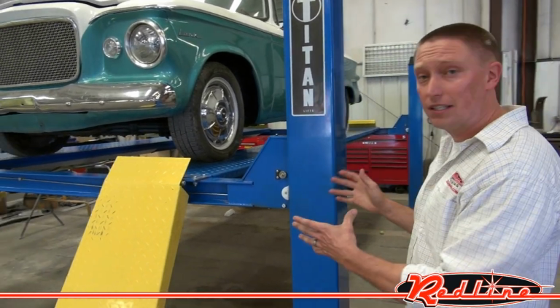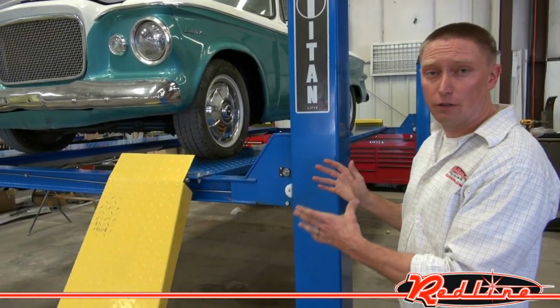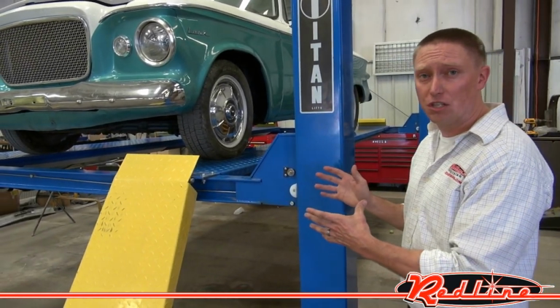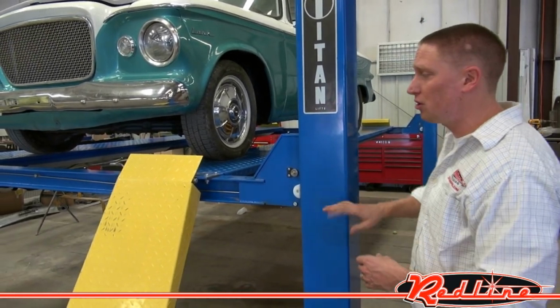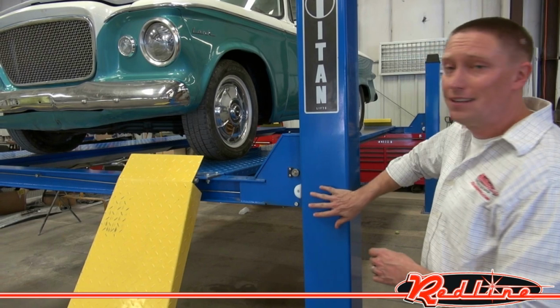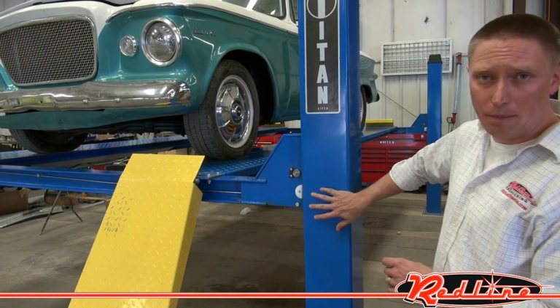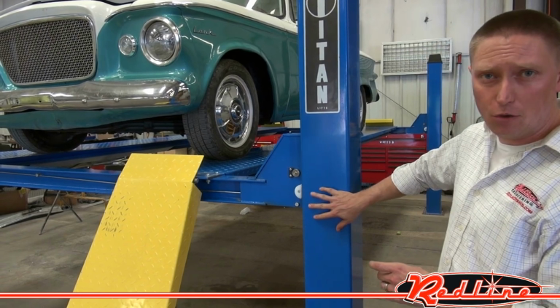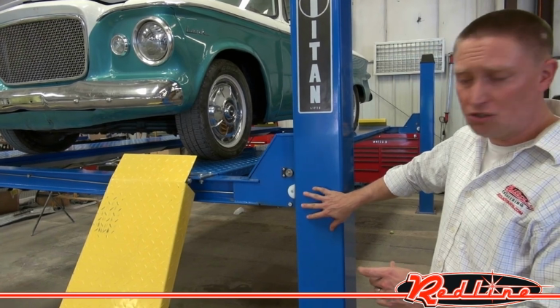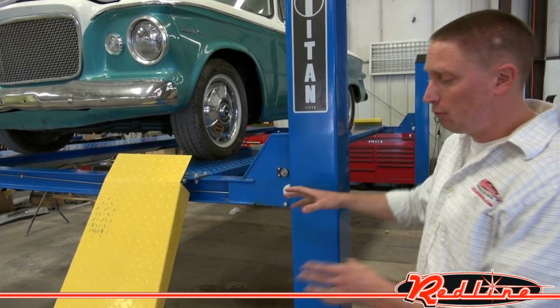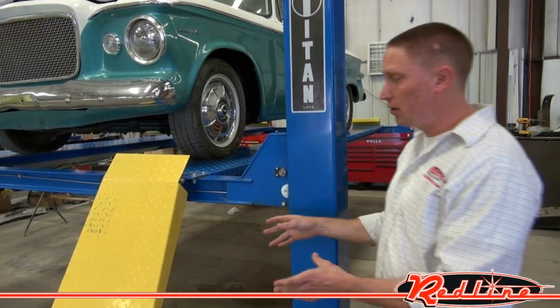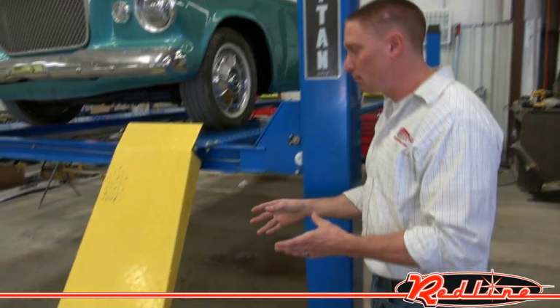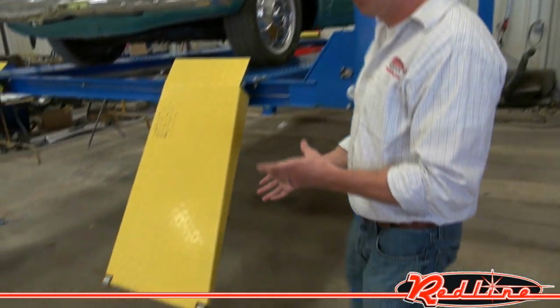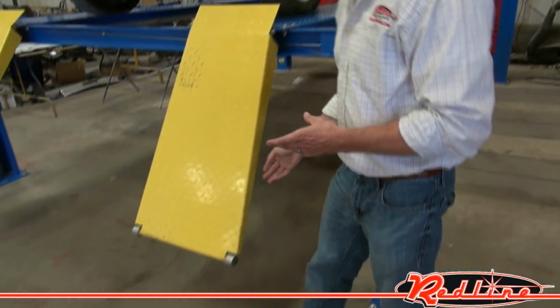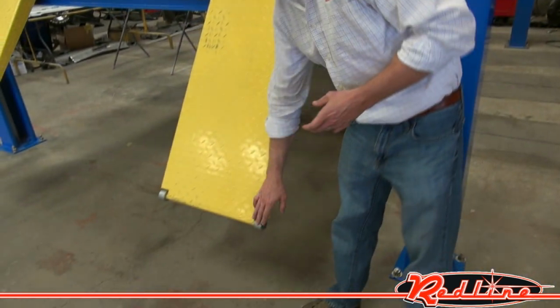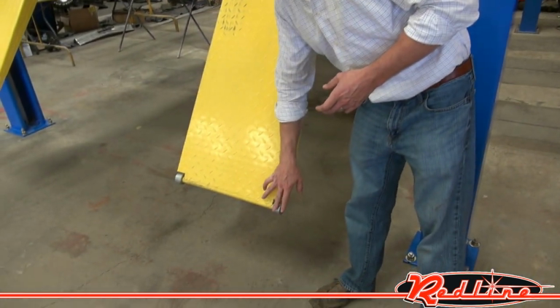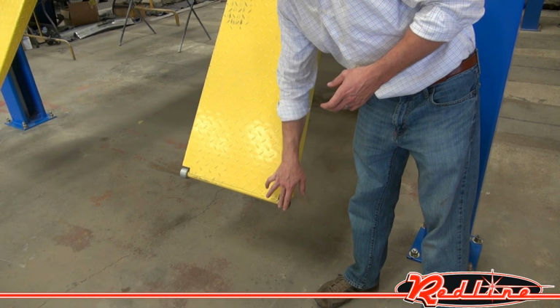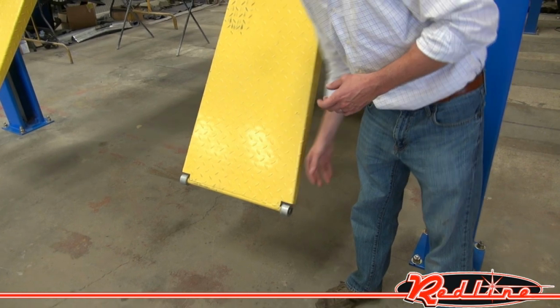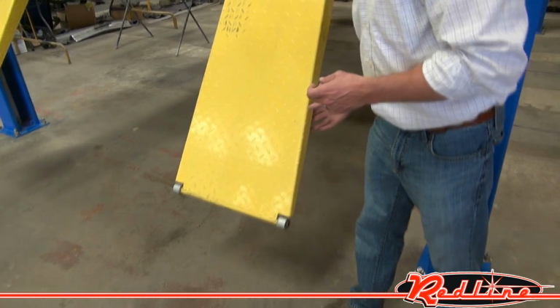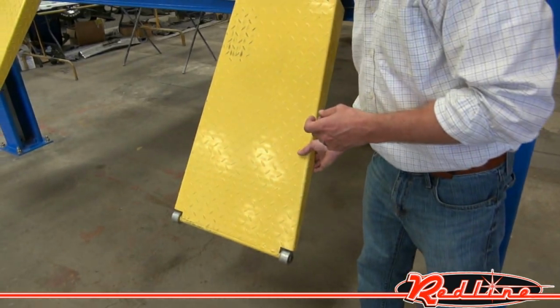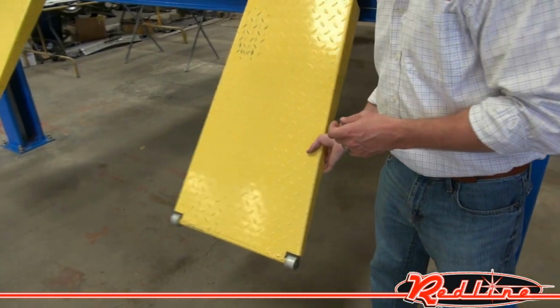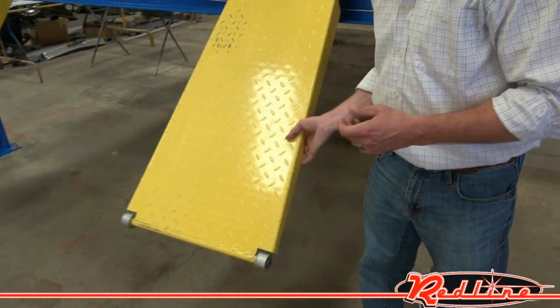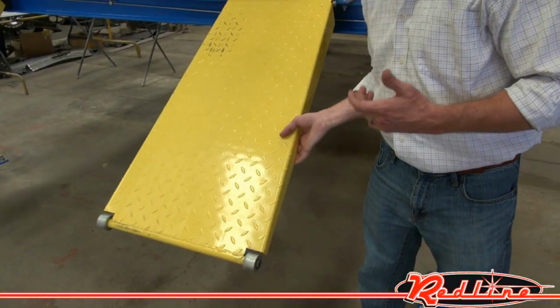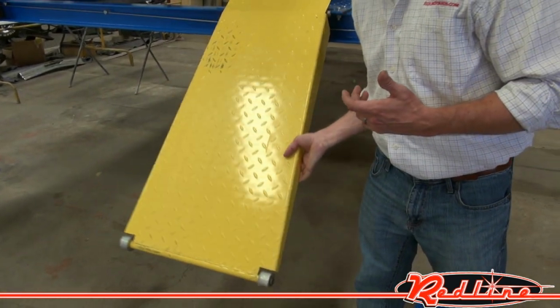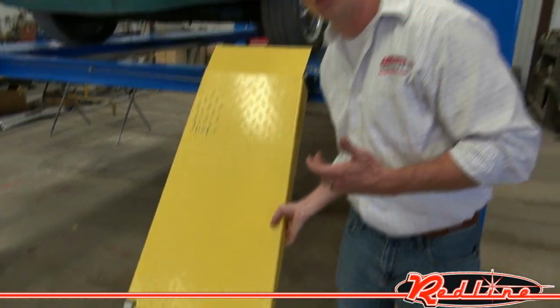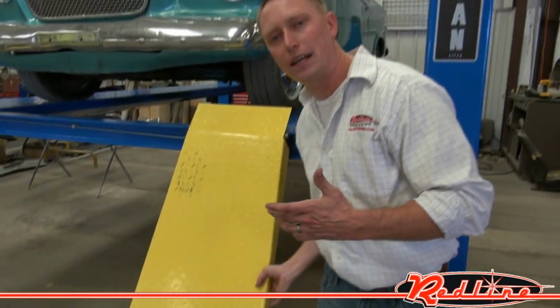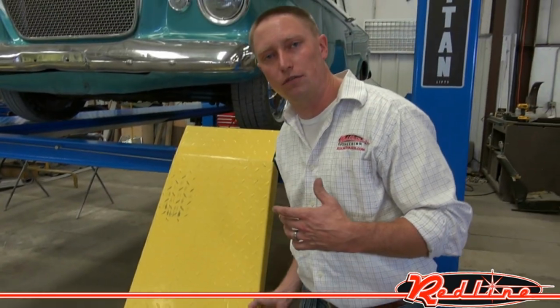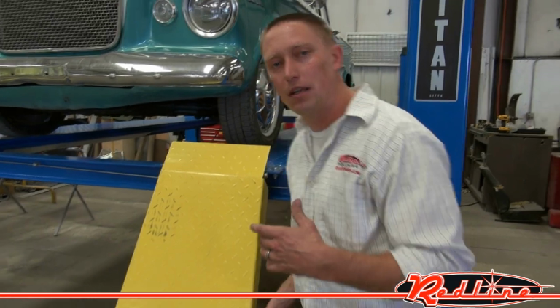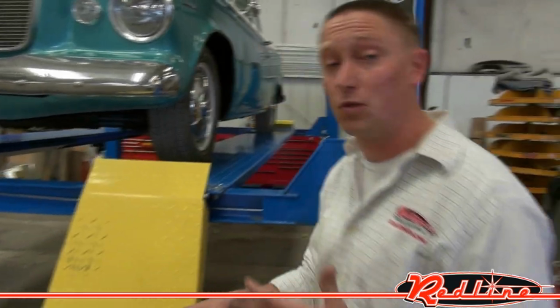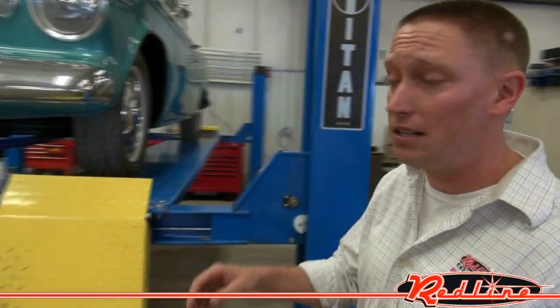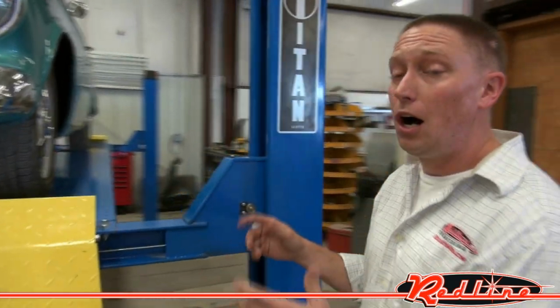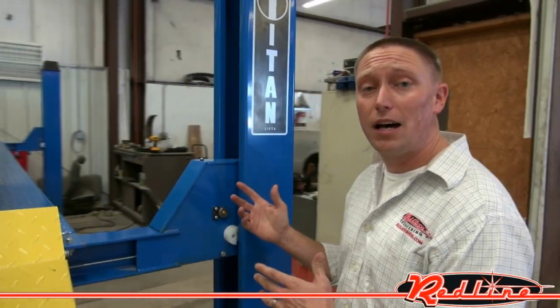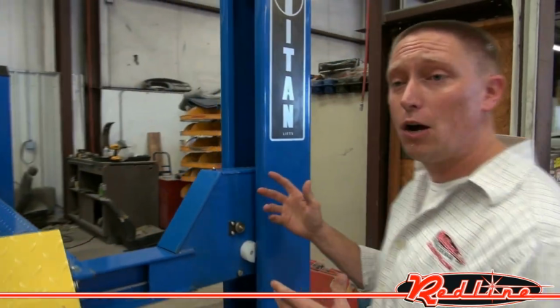Obviously, it's a full steel construction with a powder-coated finish. If we look here at the ramps, you'll notice that the ramps have rollers down here on the end, so that as the lift is lowering and these ramps are coming up, they're not just dragging across the floor and making noise, which is nice.